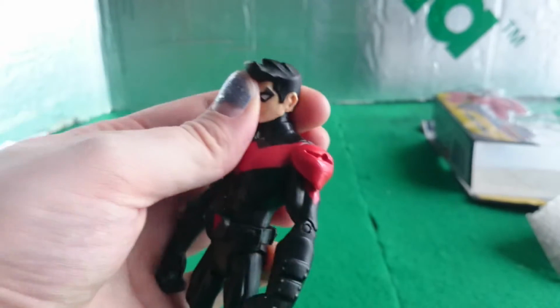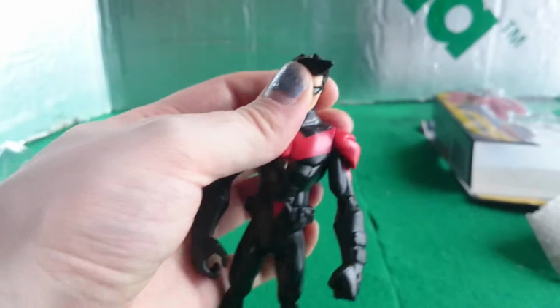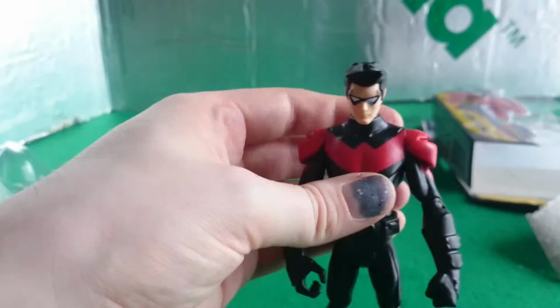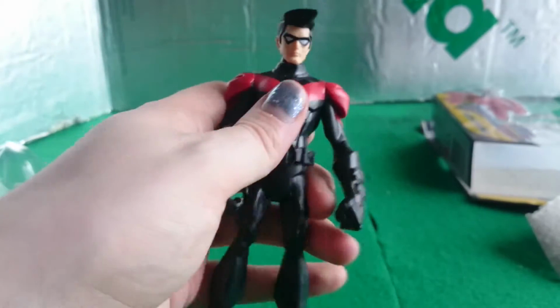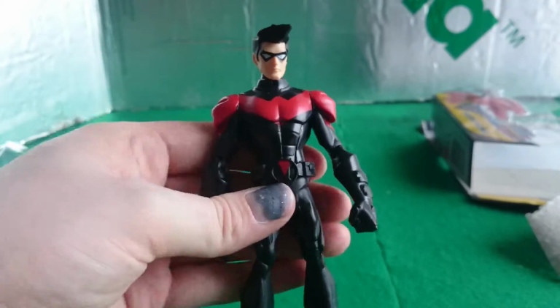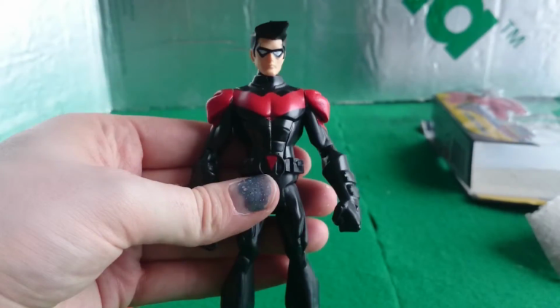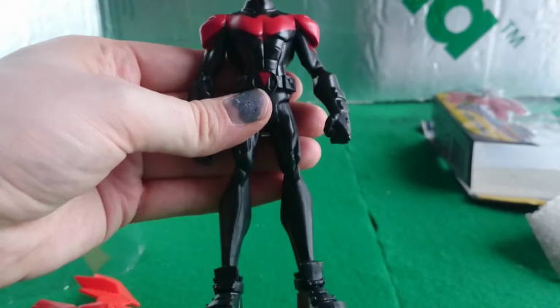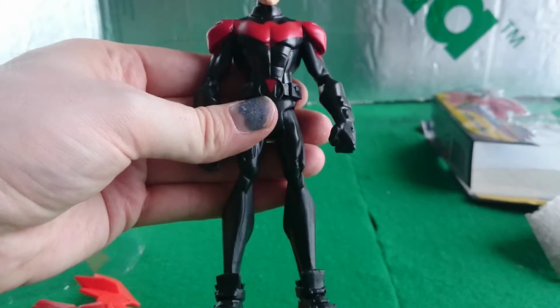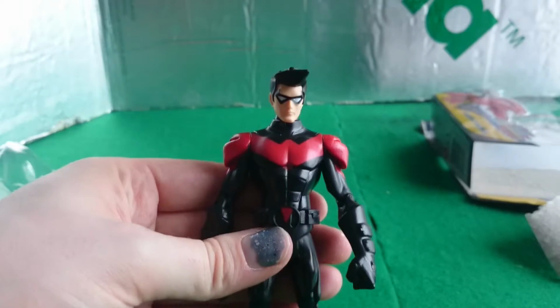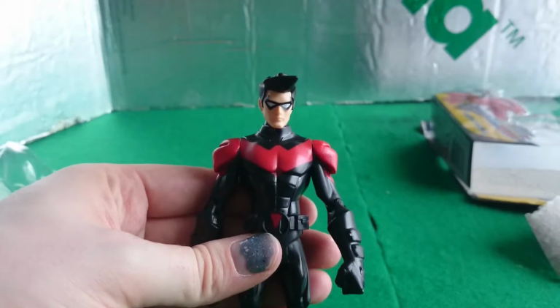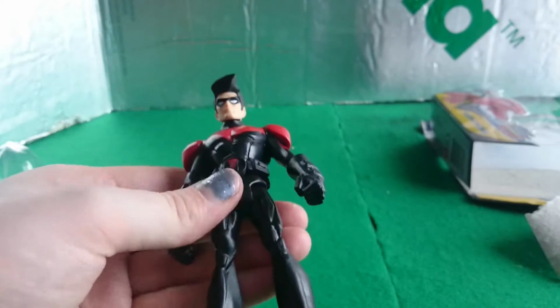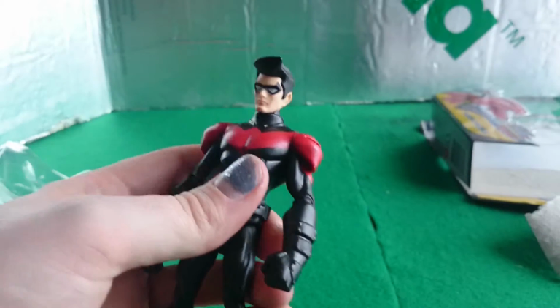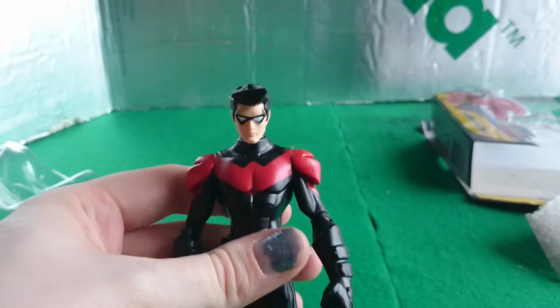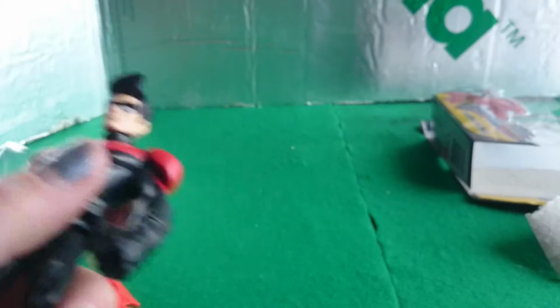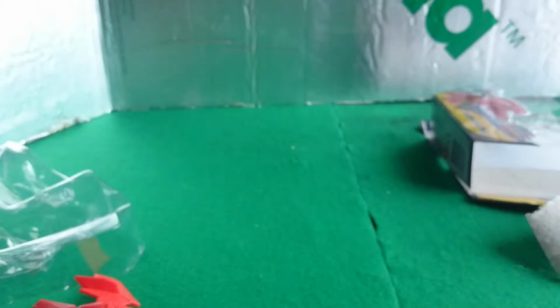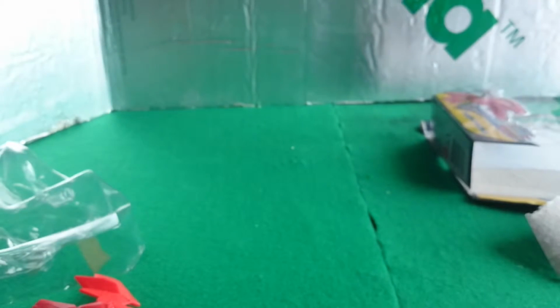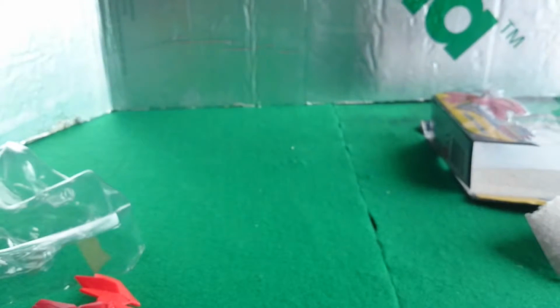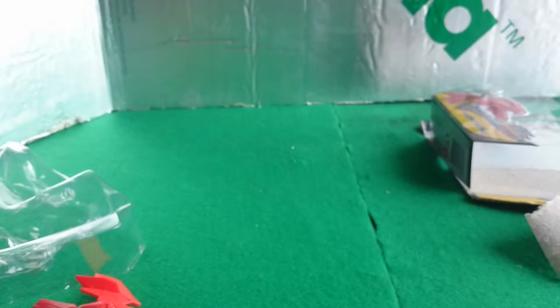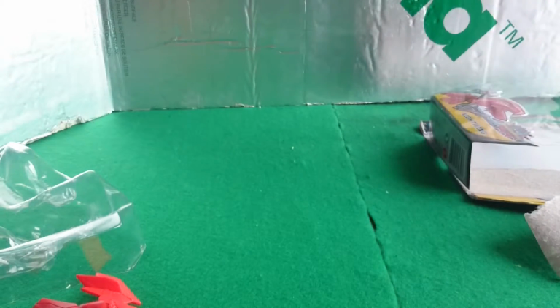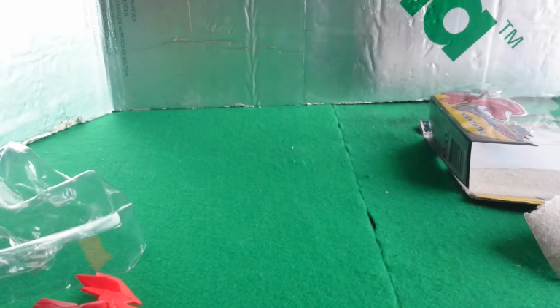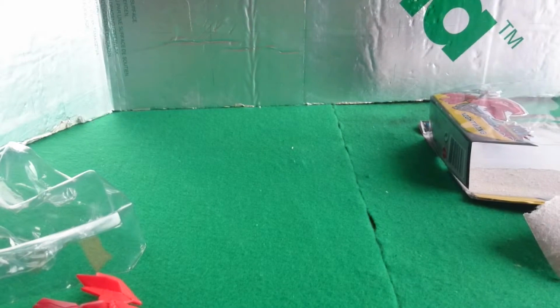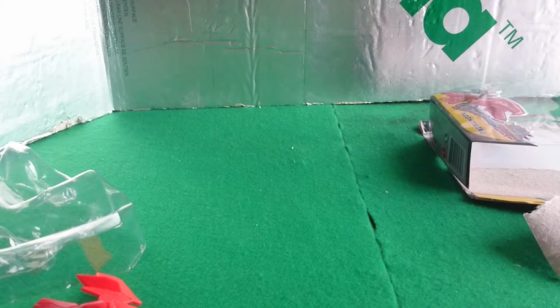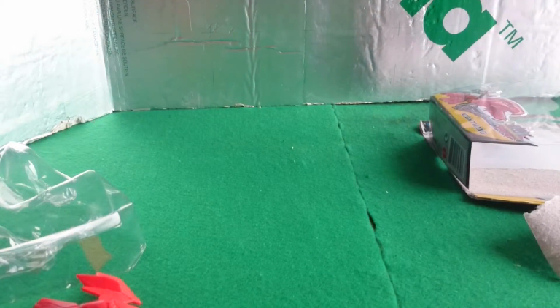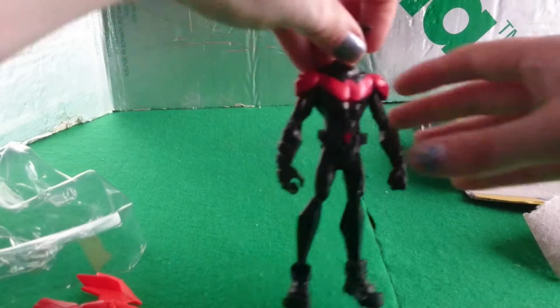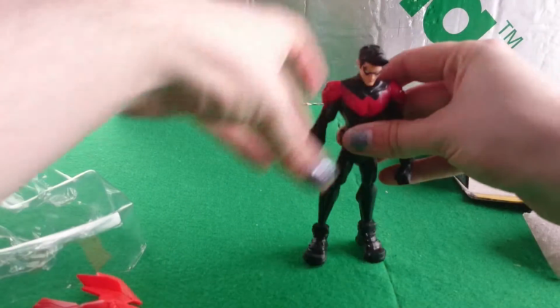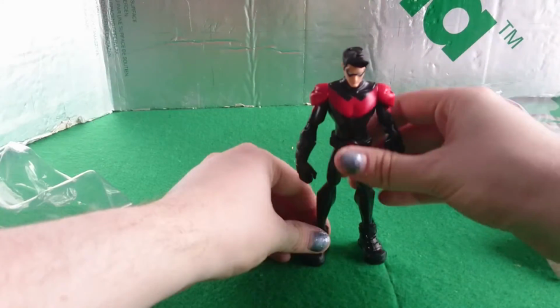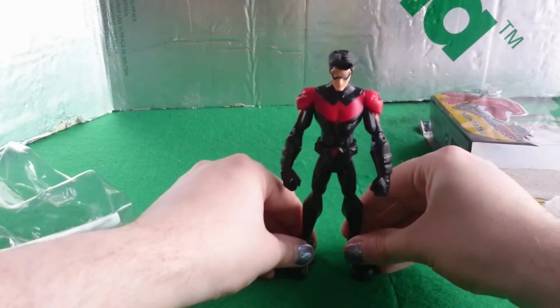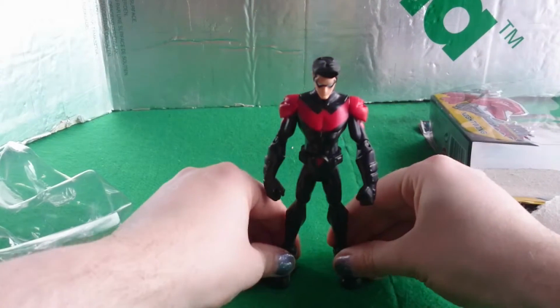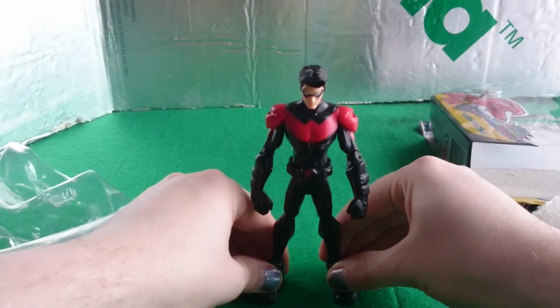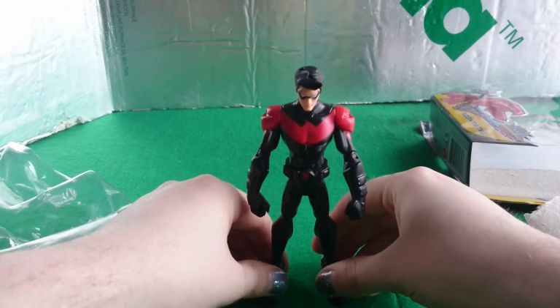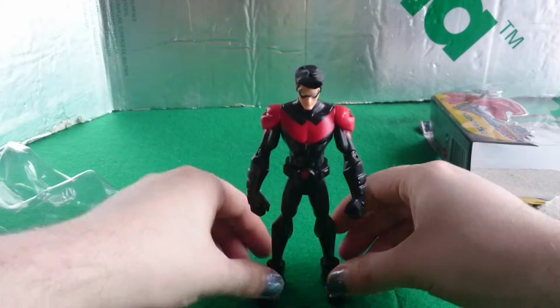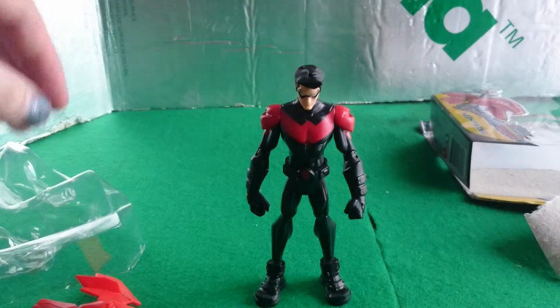Overall, for about £6, he's quite good. They had some other cool stuff there as well — they have a Killer Croc in 6-inch scale, but he's a little bit short.